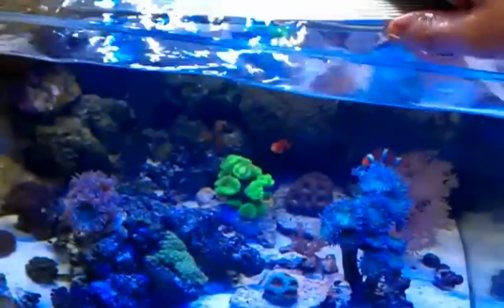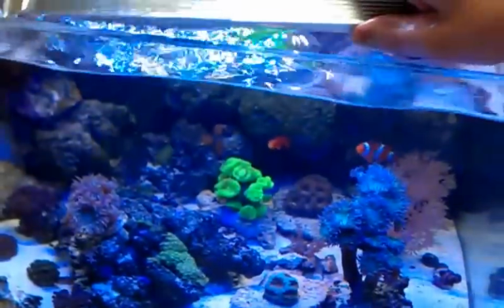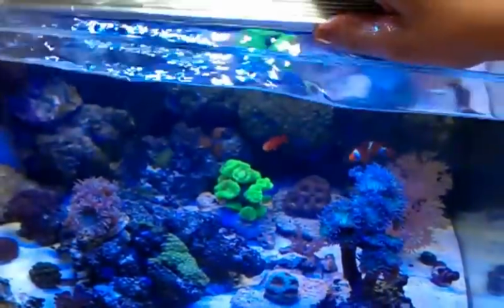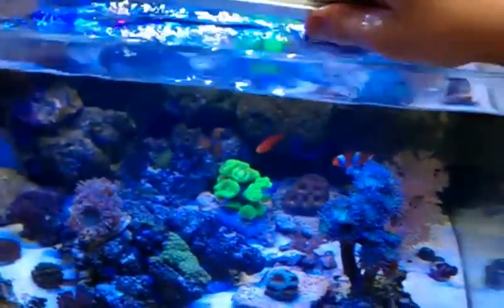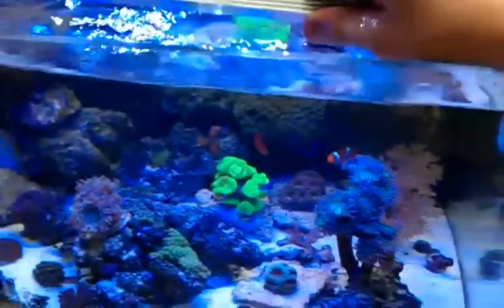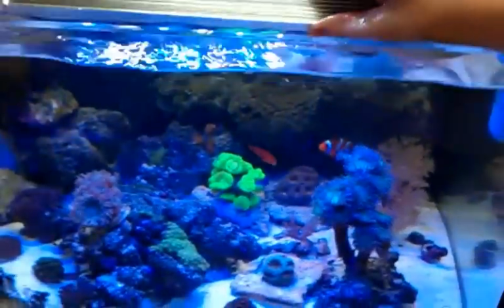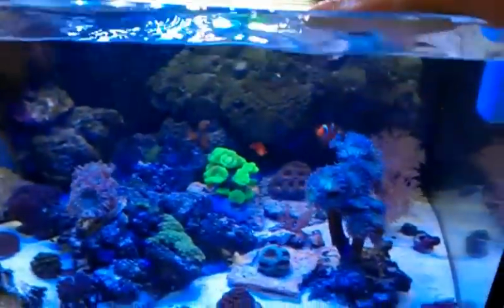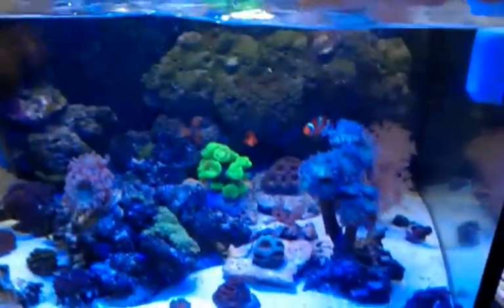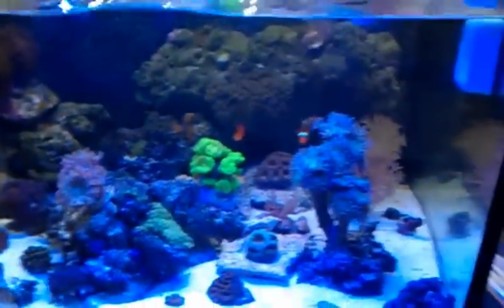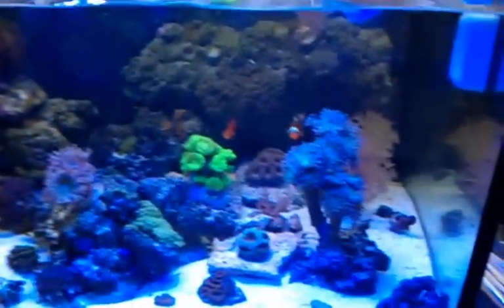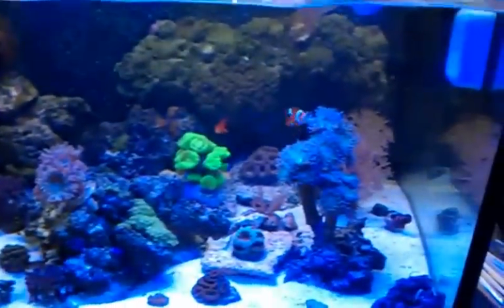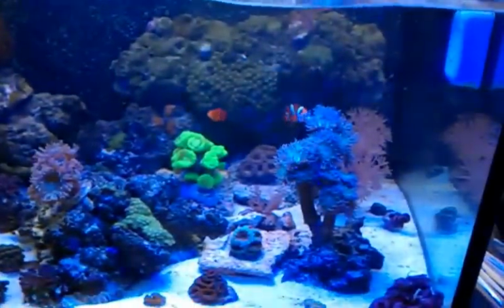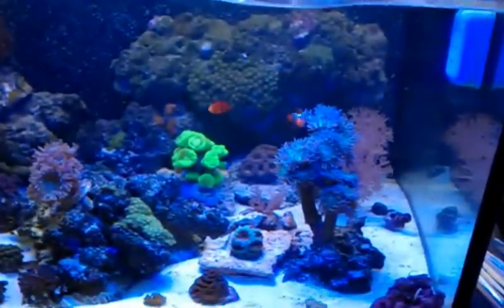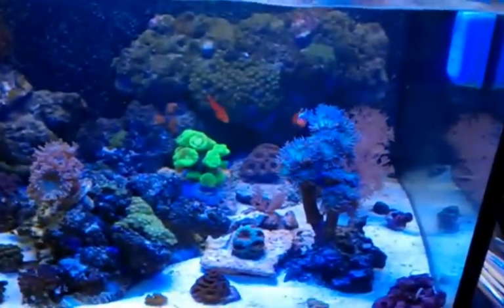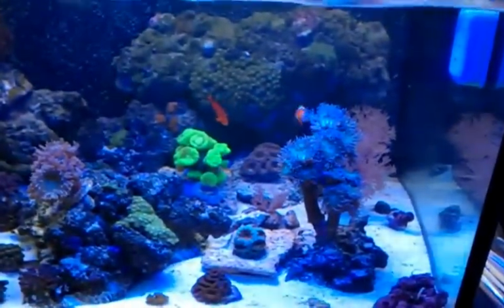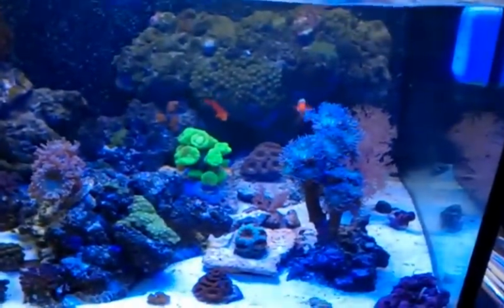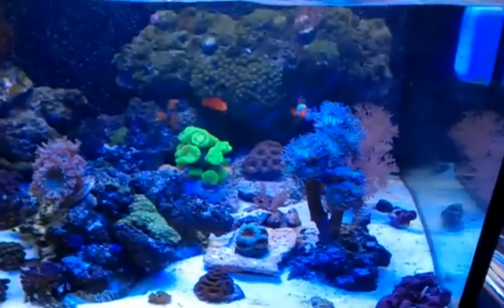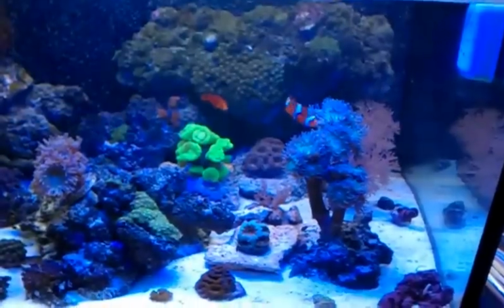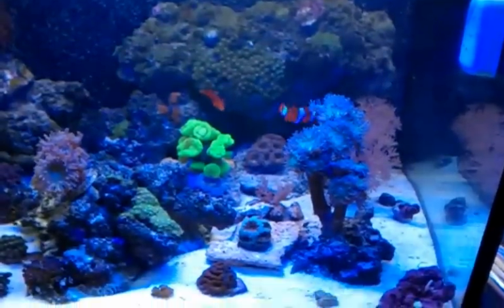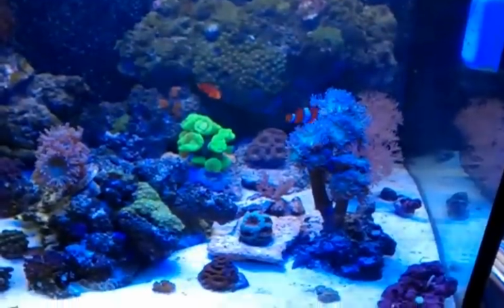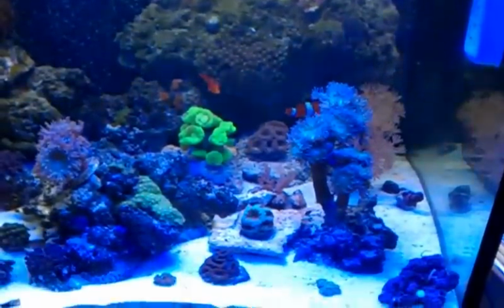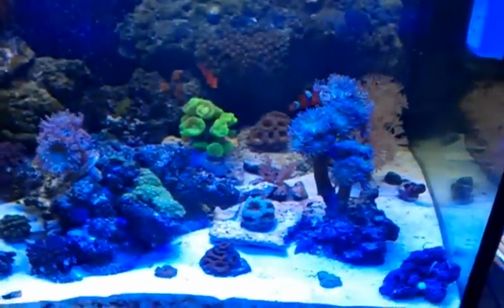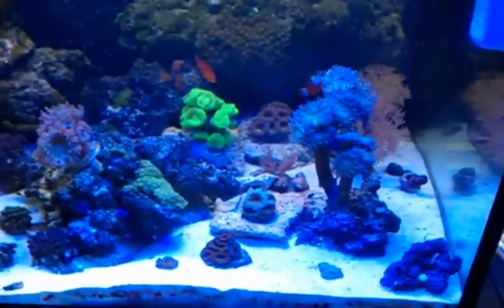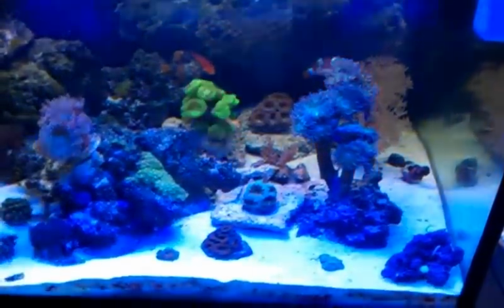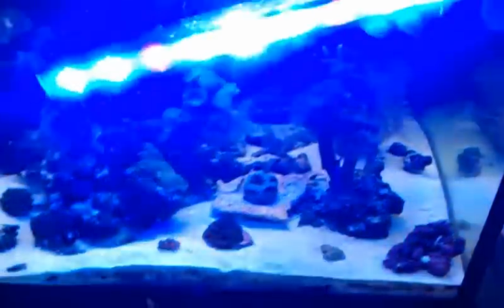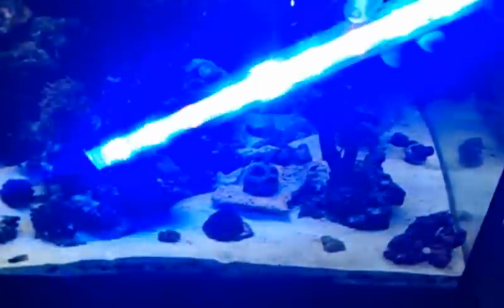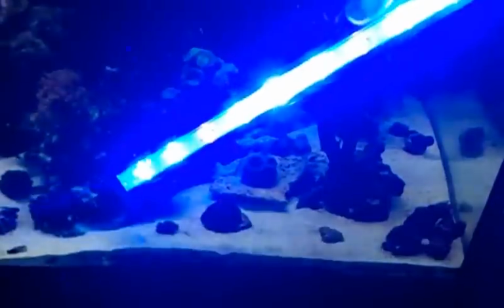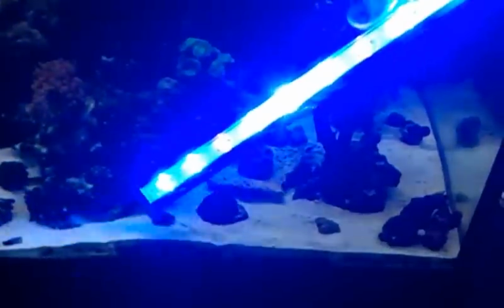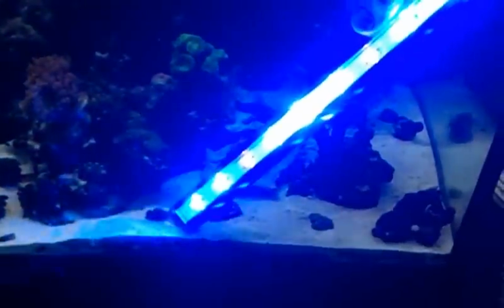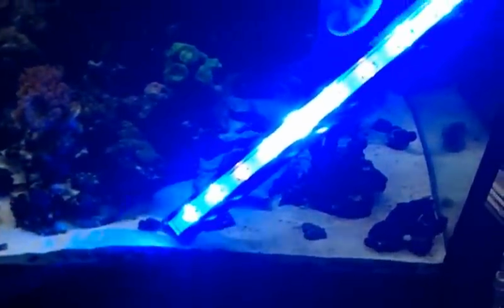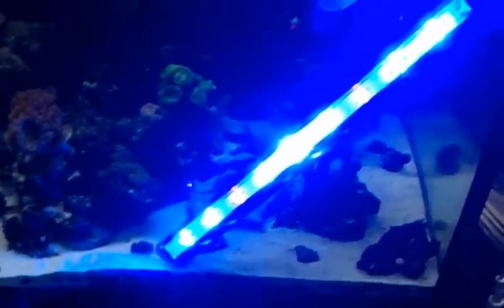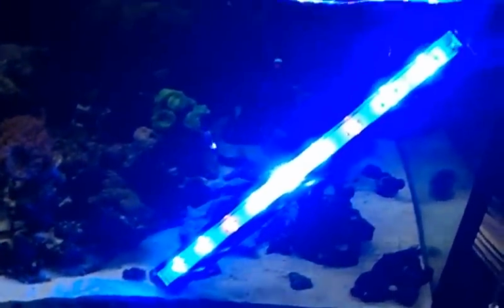As you can see, really nice looking, real blue color. You can still see the detail, everything looks good. Waterproof, three color spectrums.